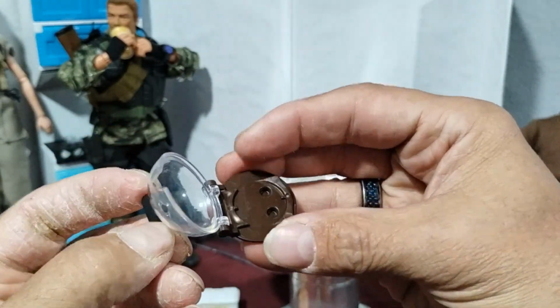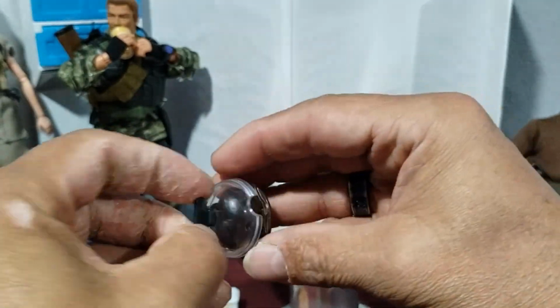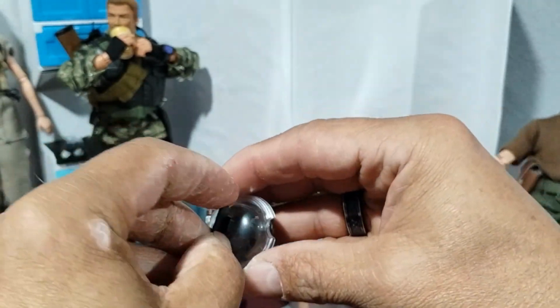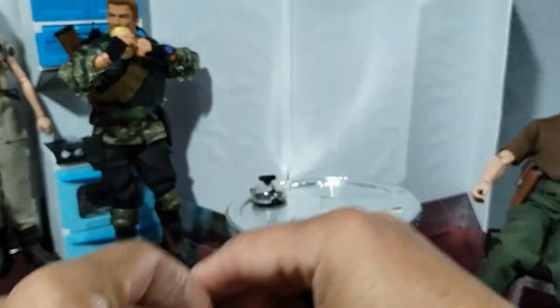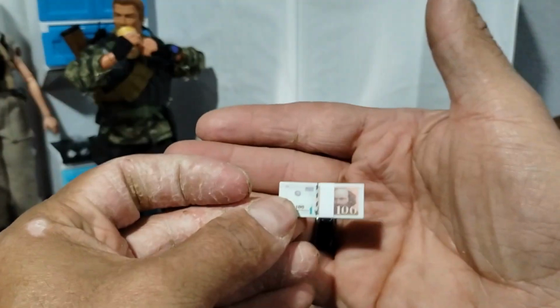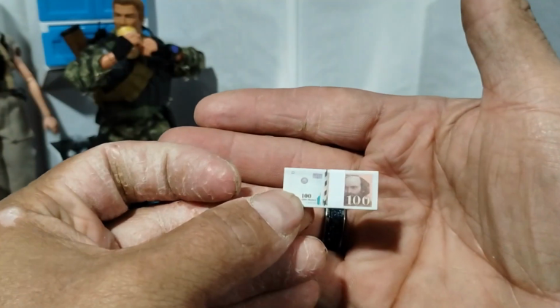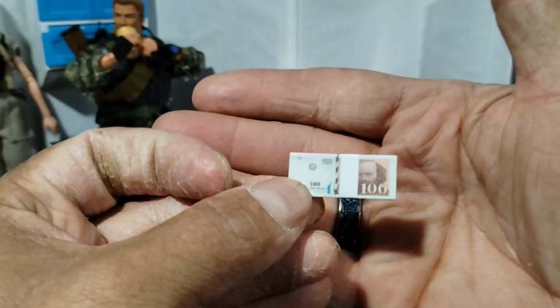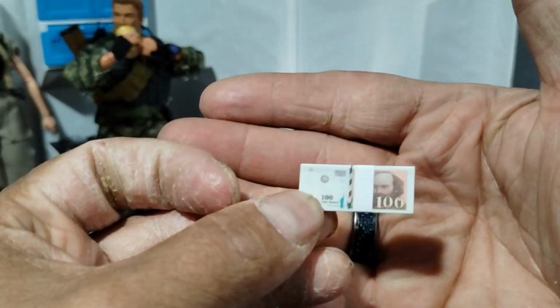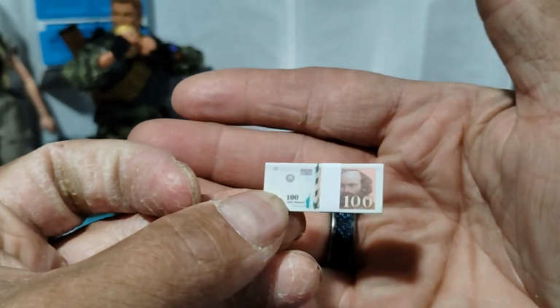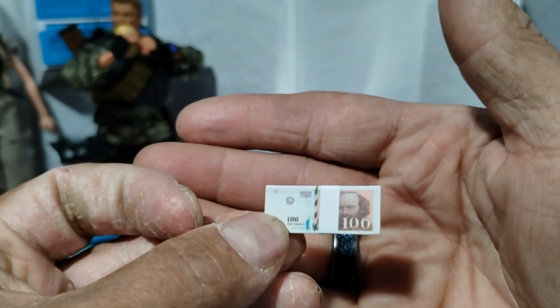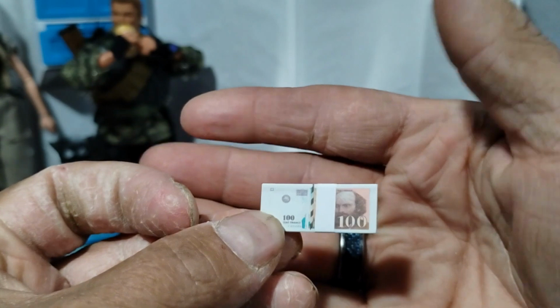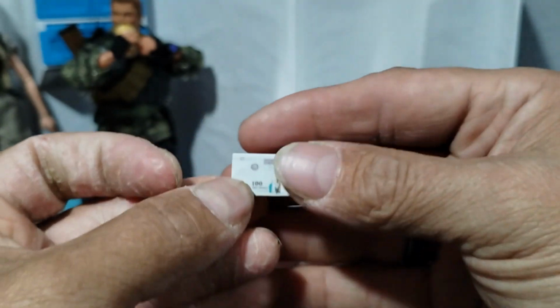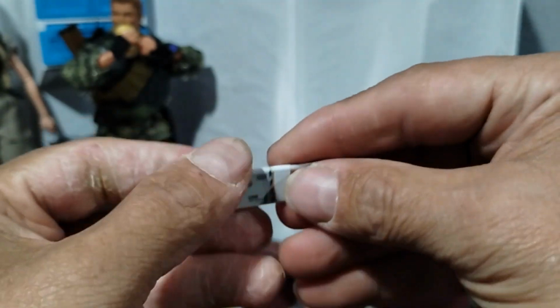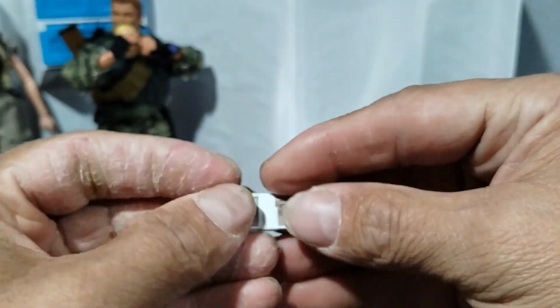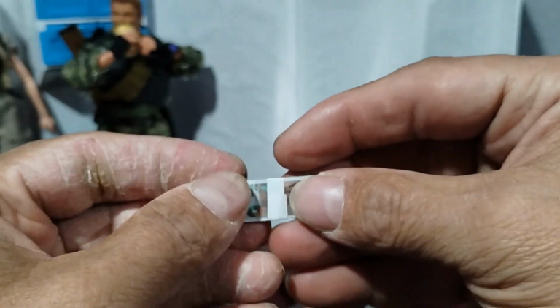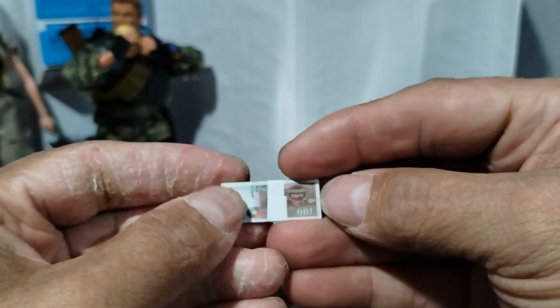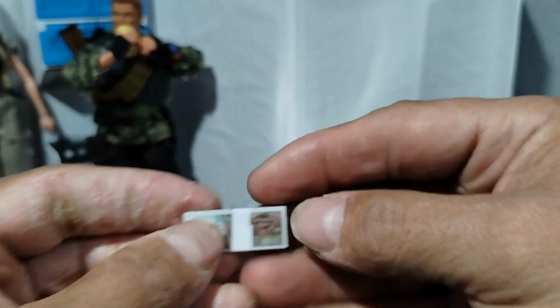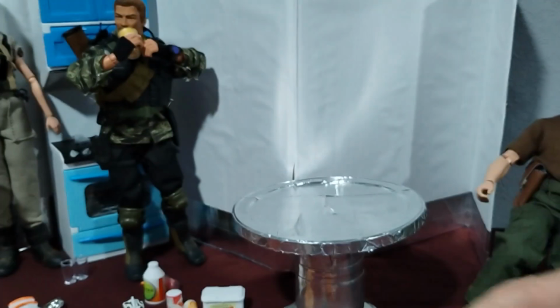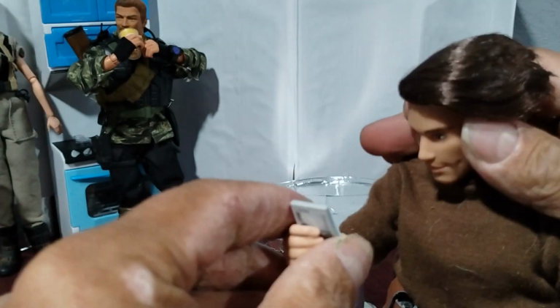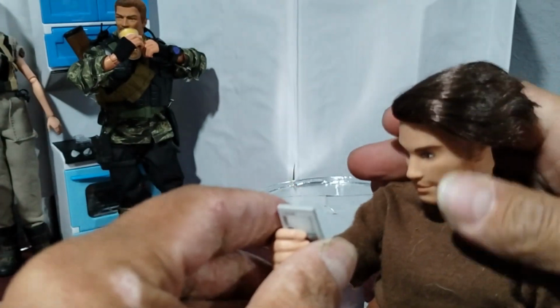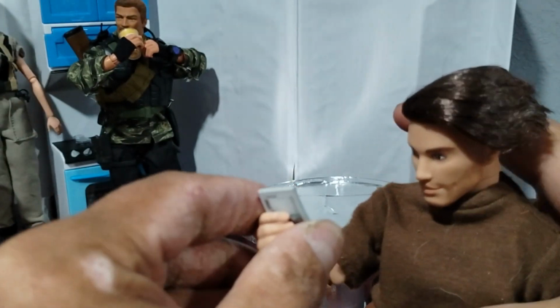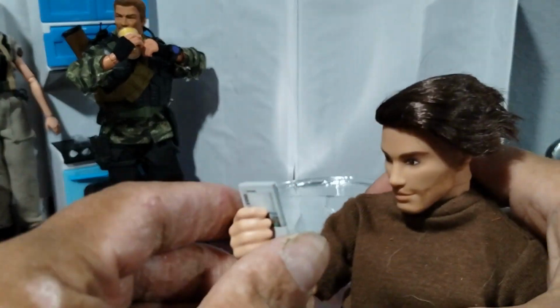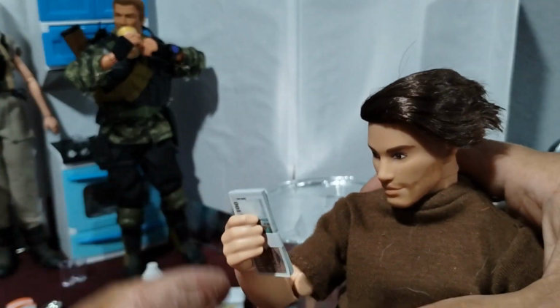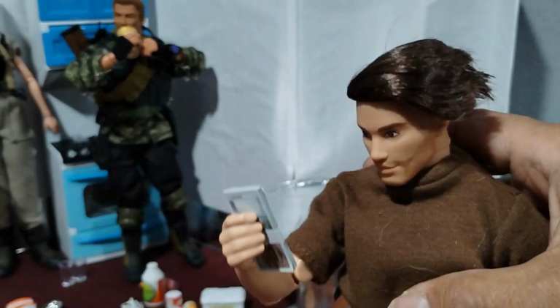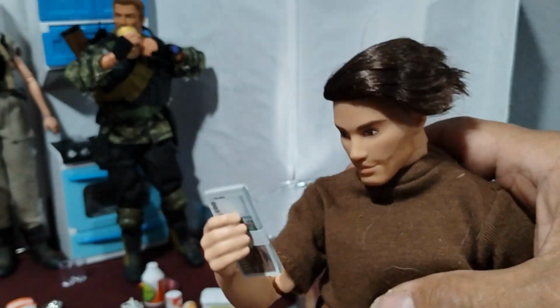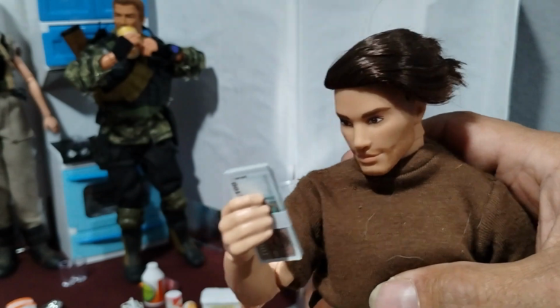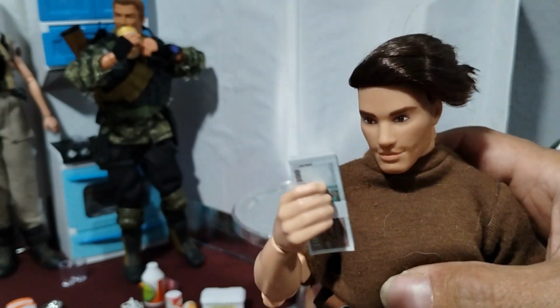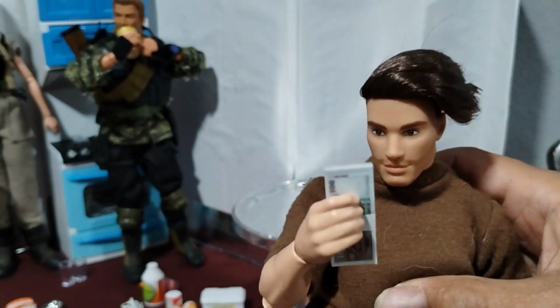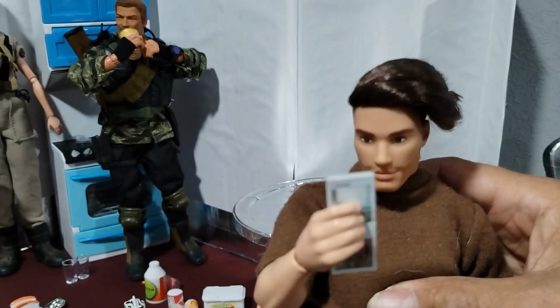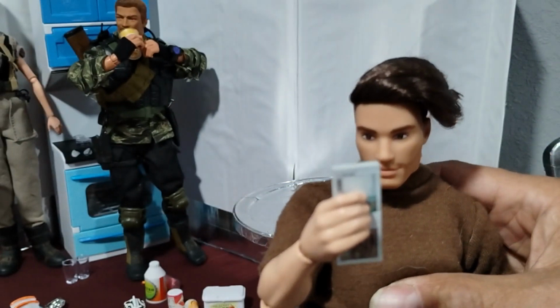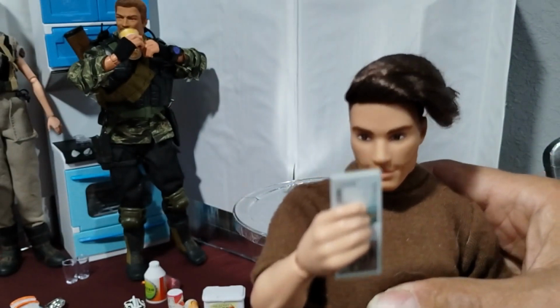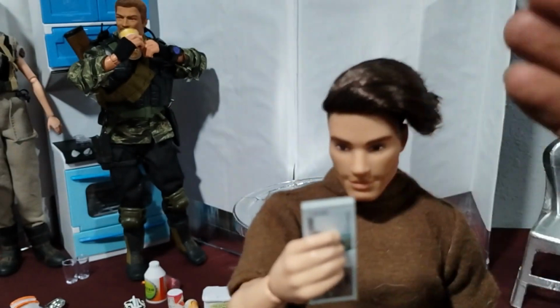It also came with some foreign money. I think this is French money — looks like a stack of hundreds. Hundred francs. That's cool. Maybe he'll go spend some hundred francs.